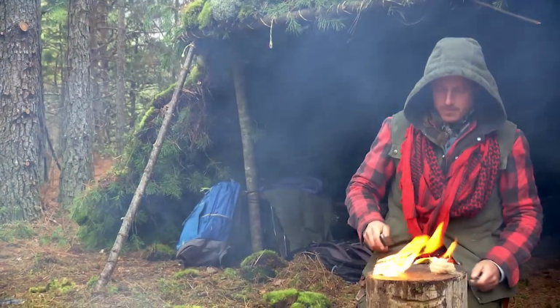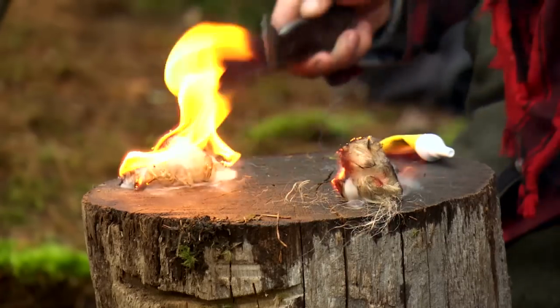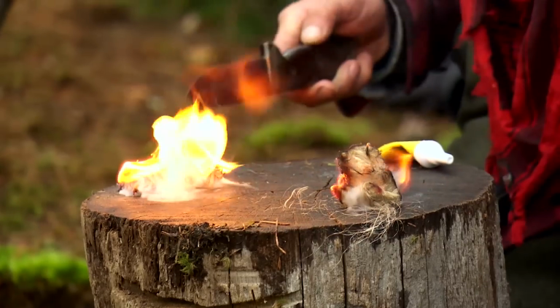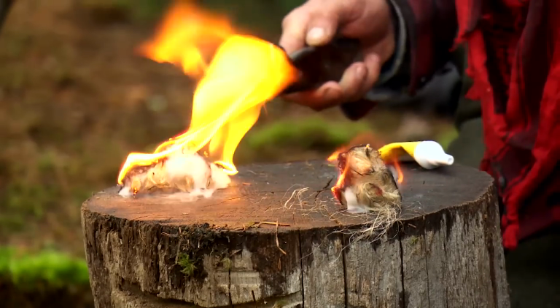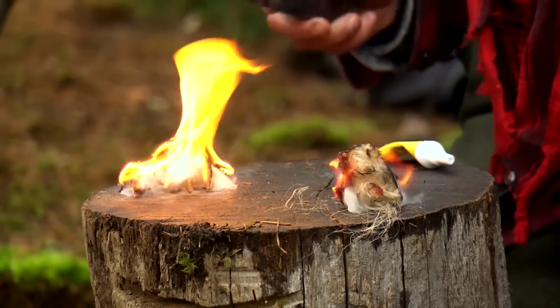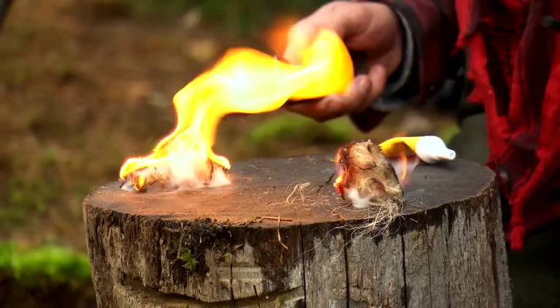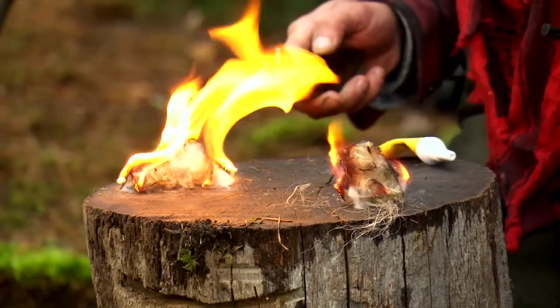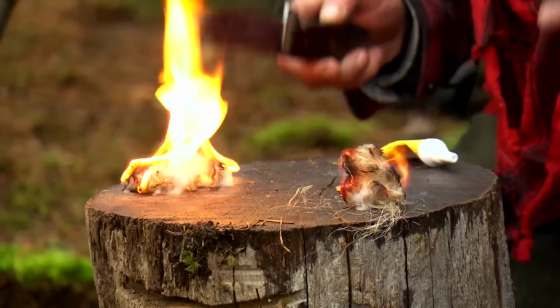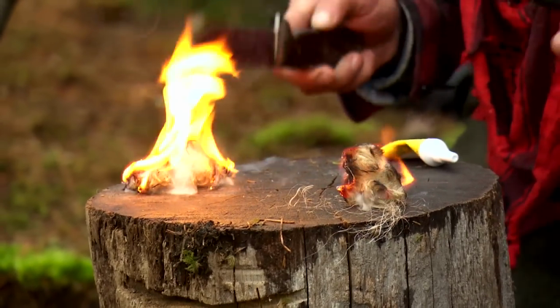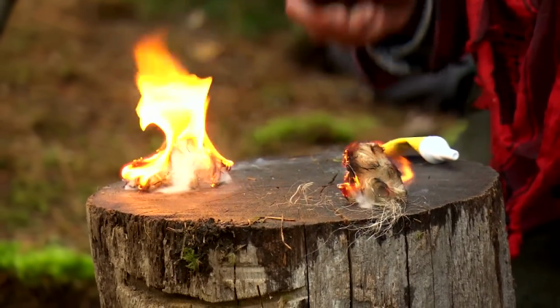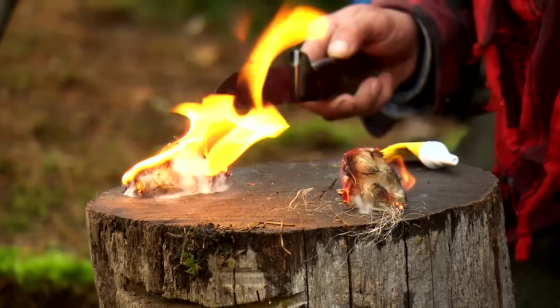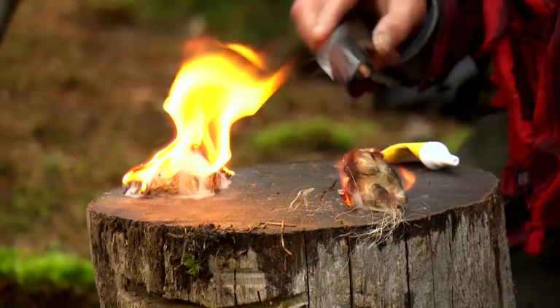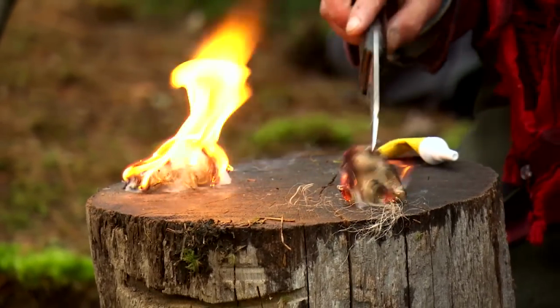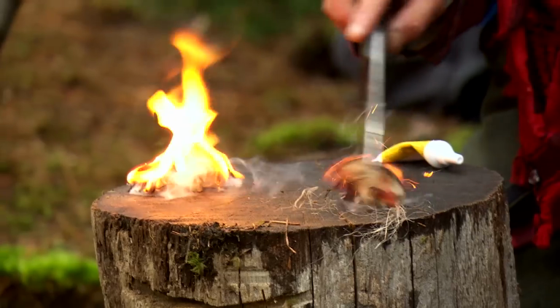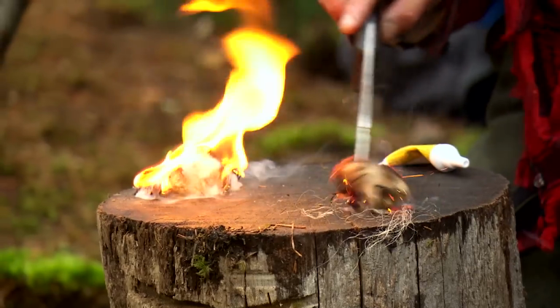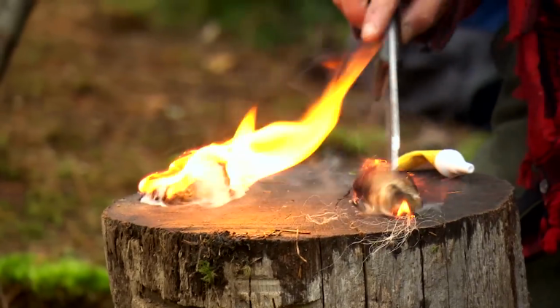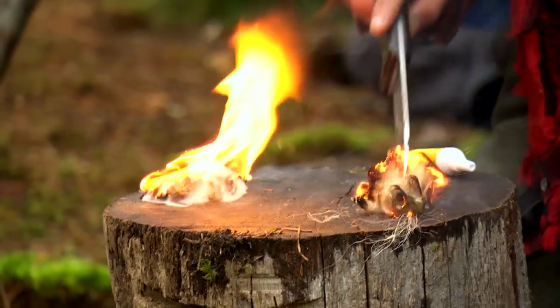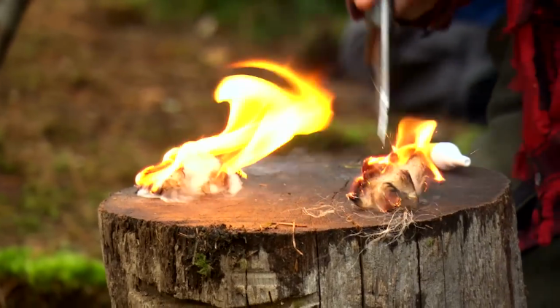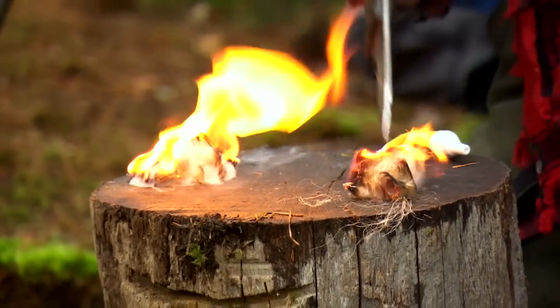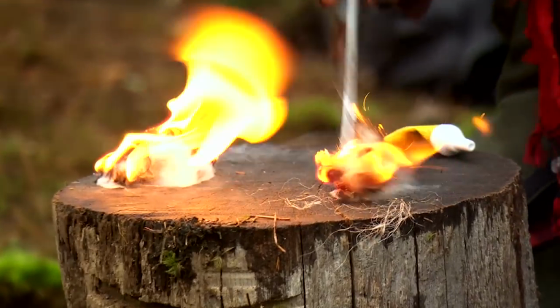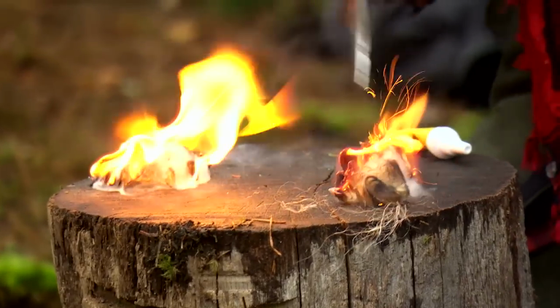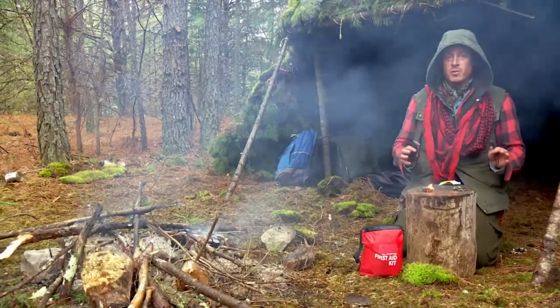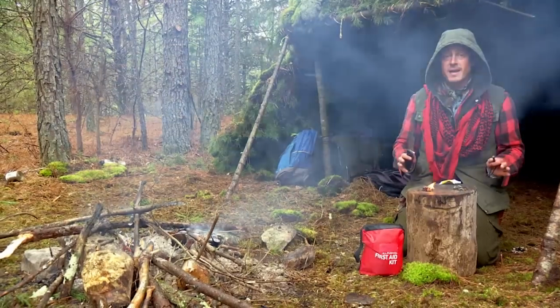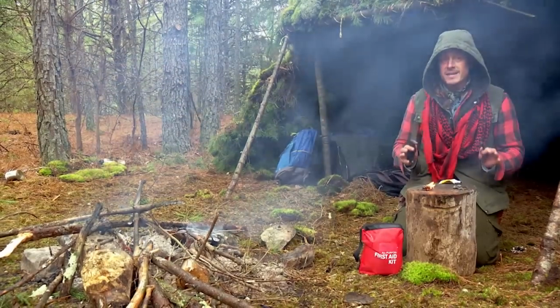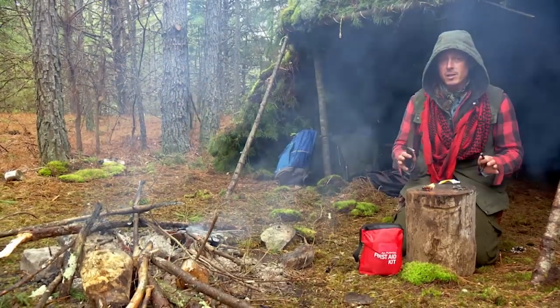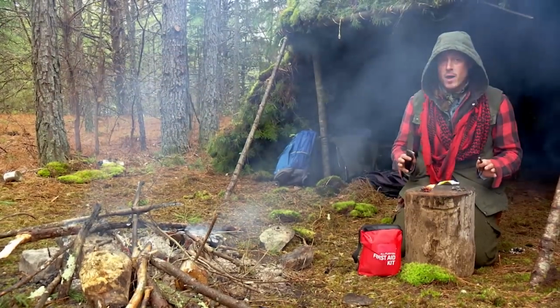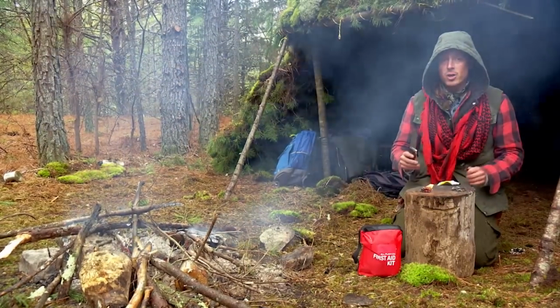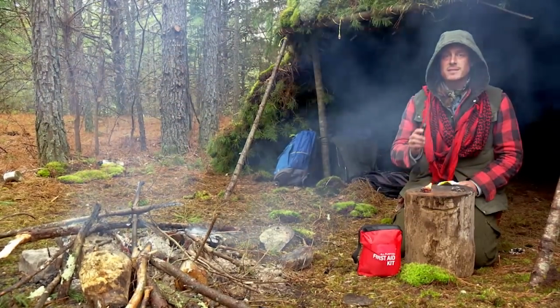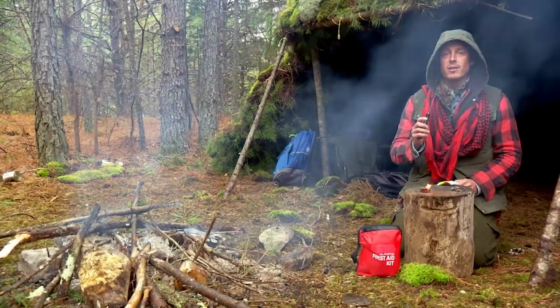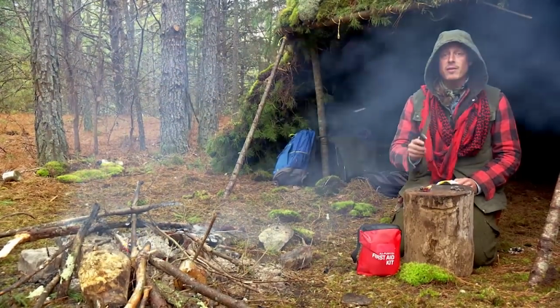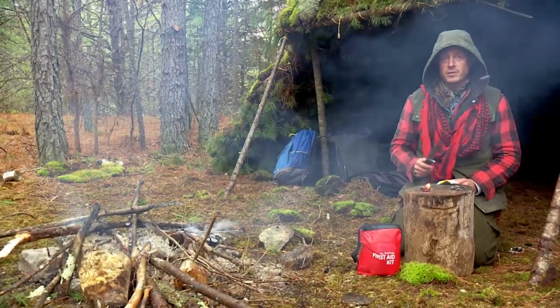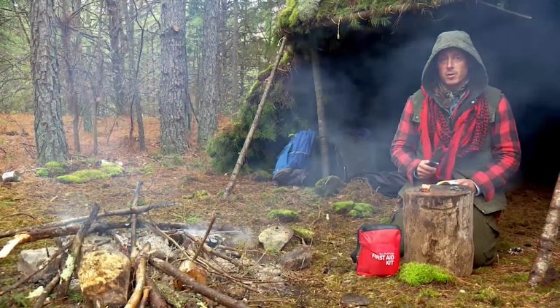This flame over here is much bigger and much stronger, as opposed to this one over here which is dying quickly. So that's how in inclement weather you extend the life of your tinder bundle.